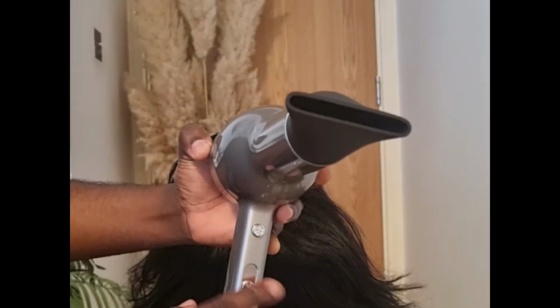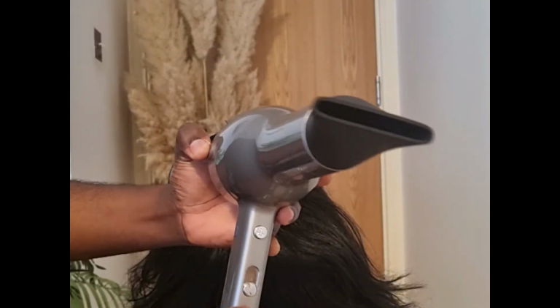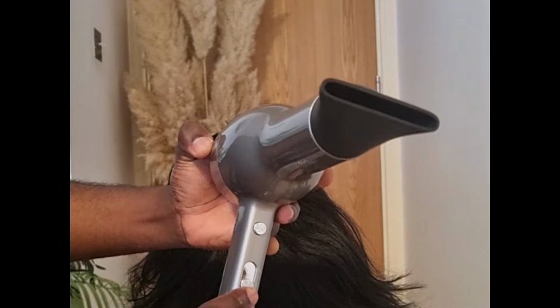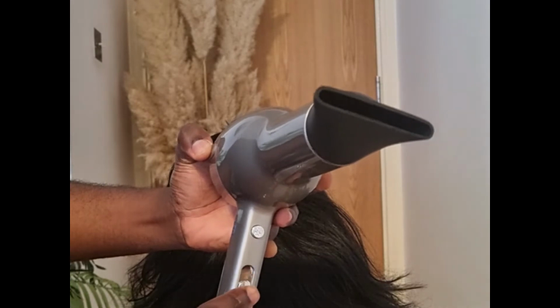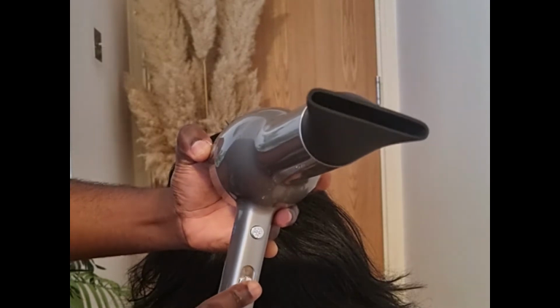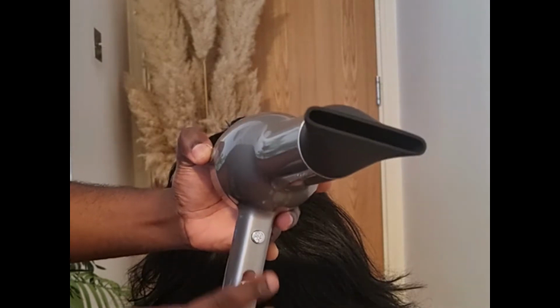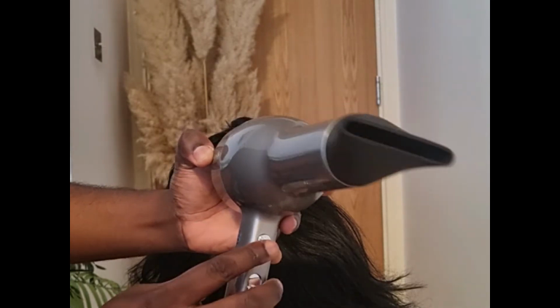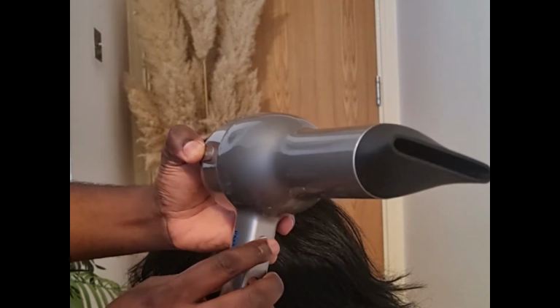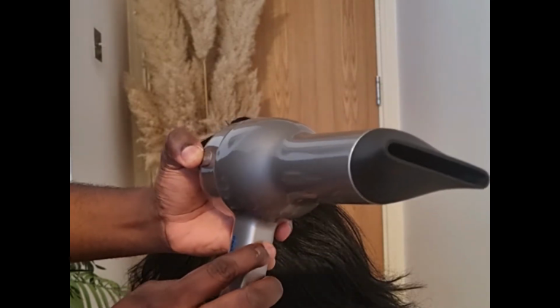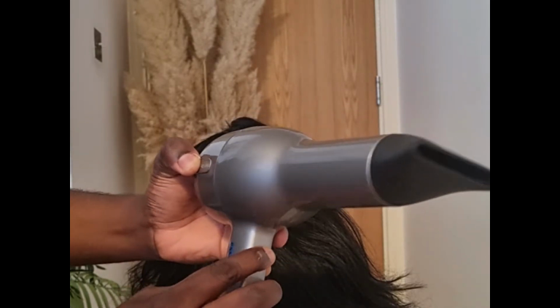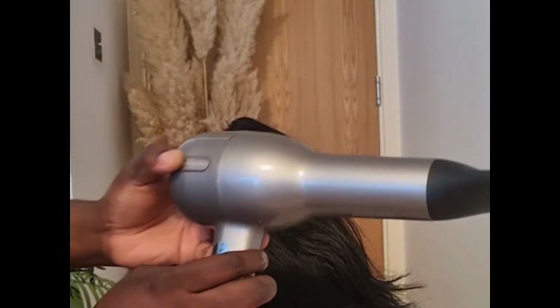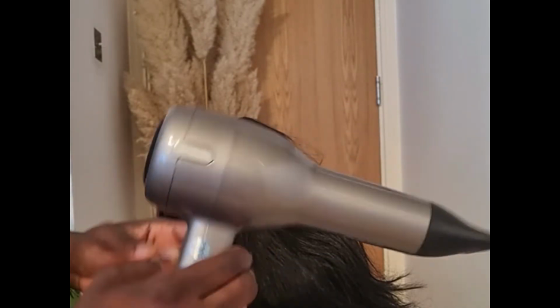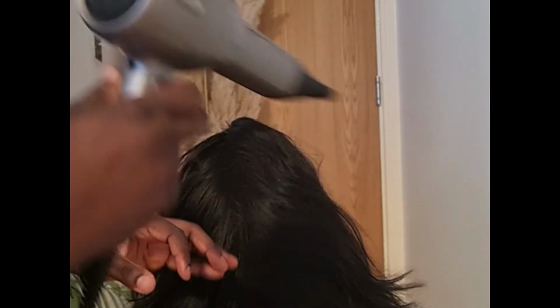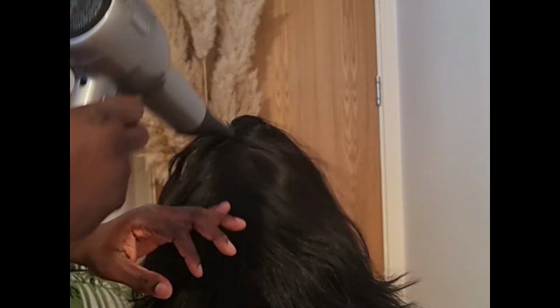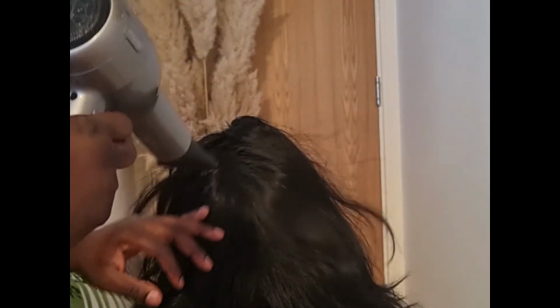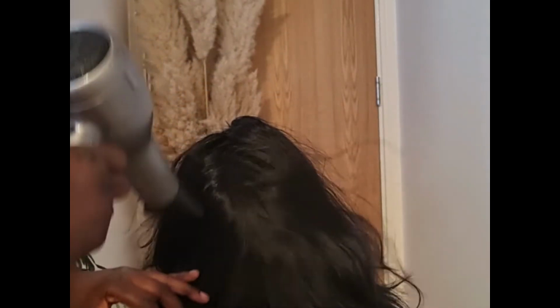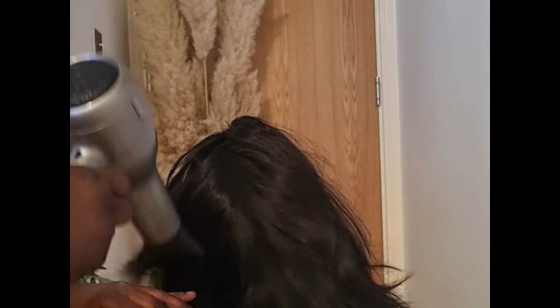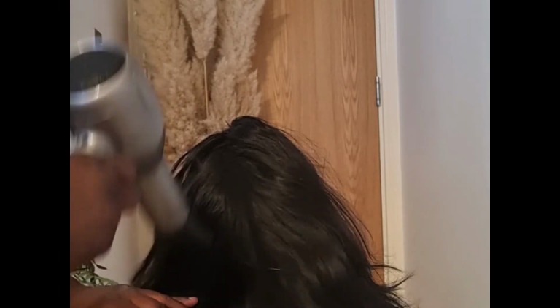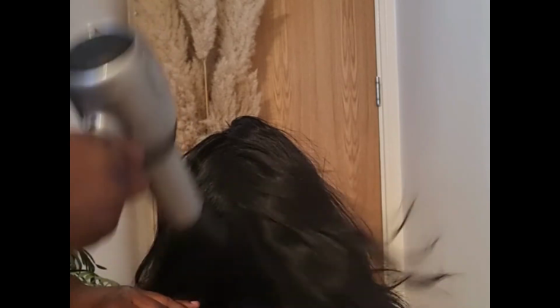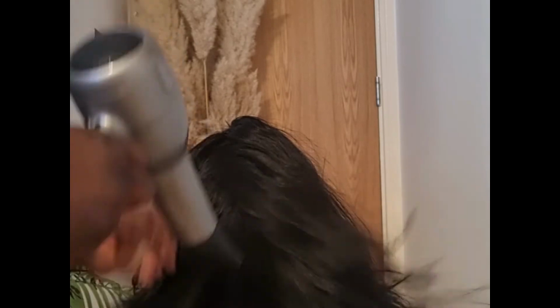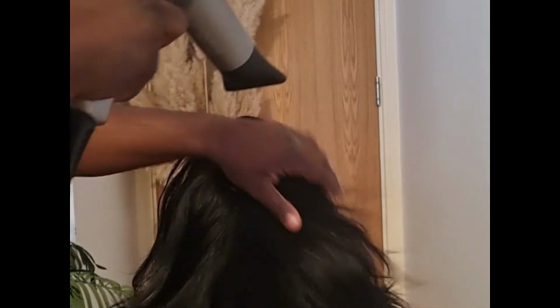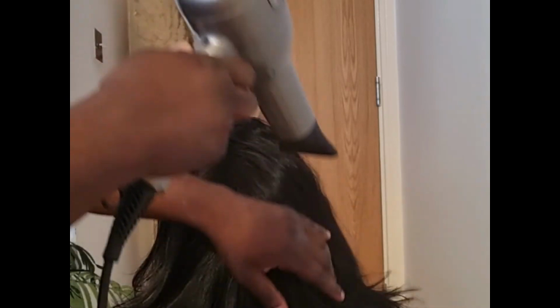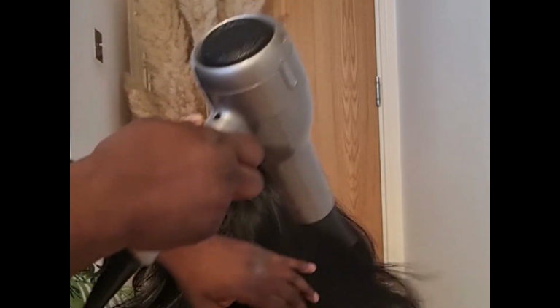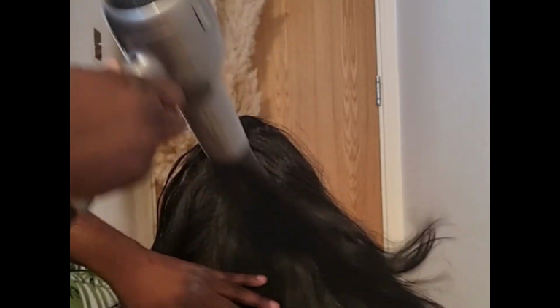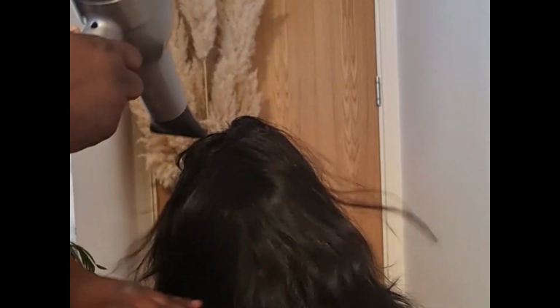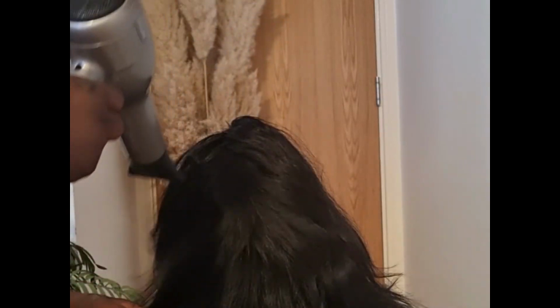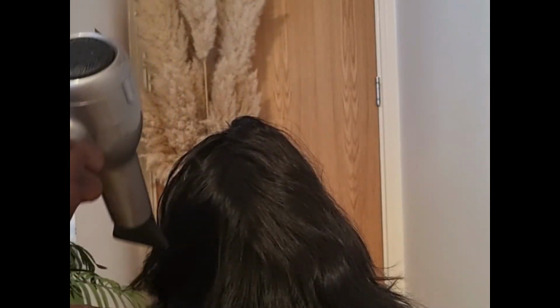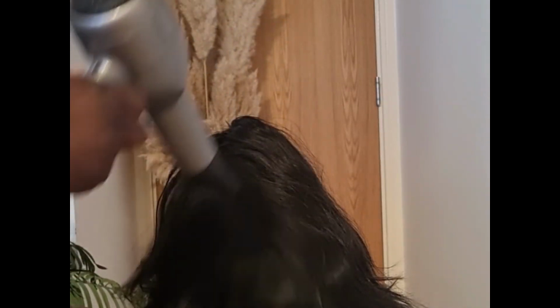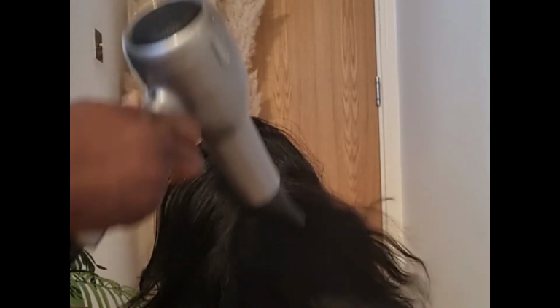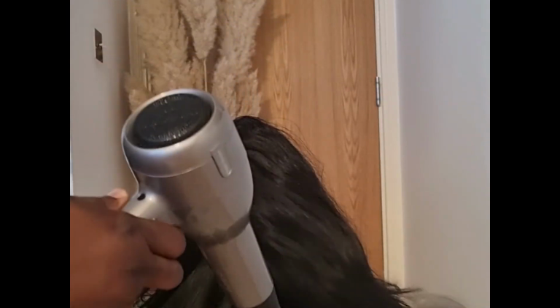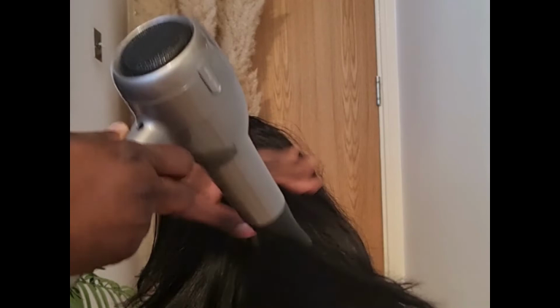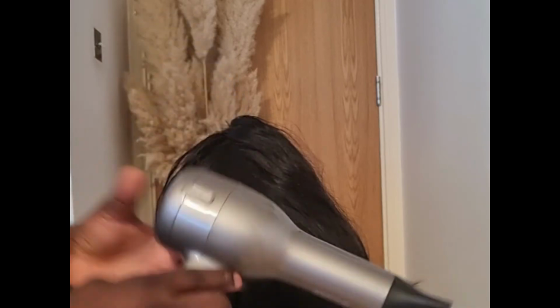It has a cool shot function to lock your hairstyle into place, and it's an ionic hair dryer, which means it can smooth out your hair cuticles, allowing it to shine and remove frizz.